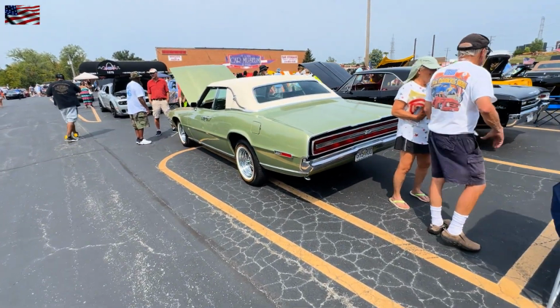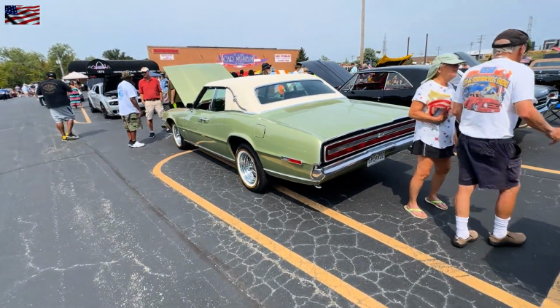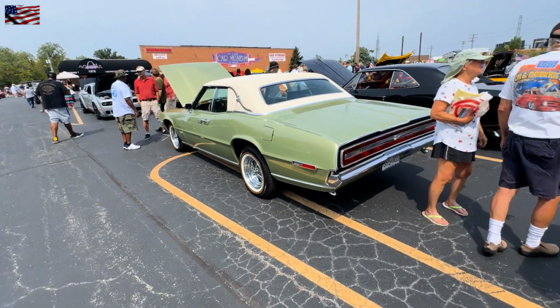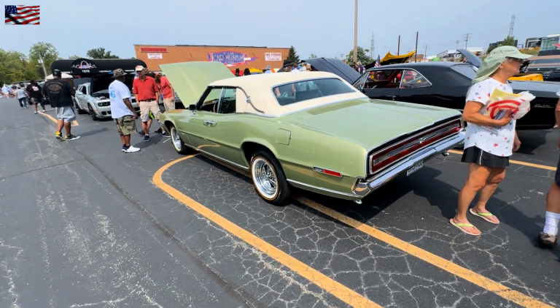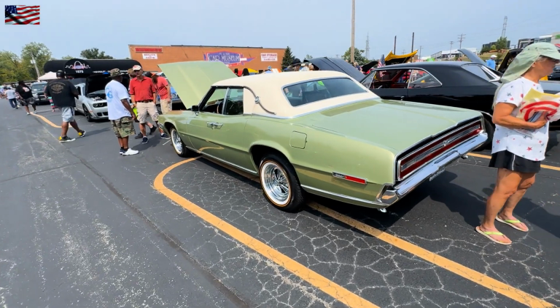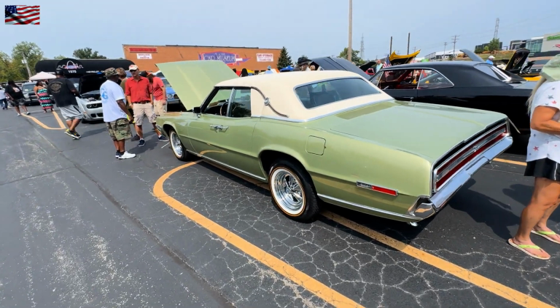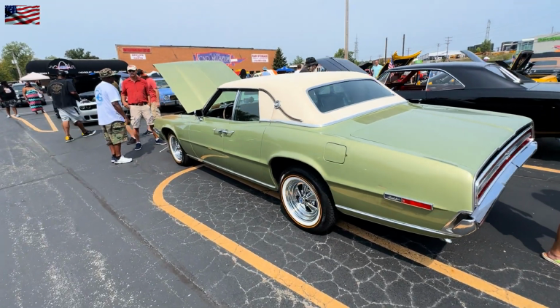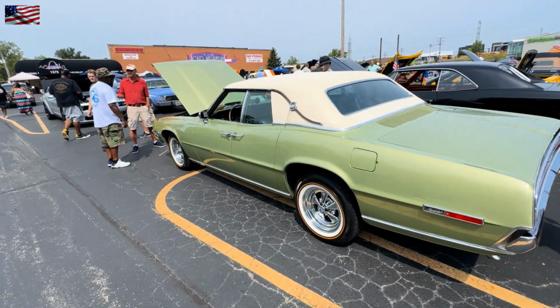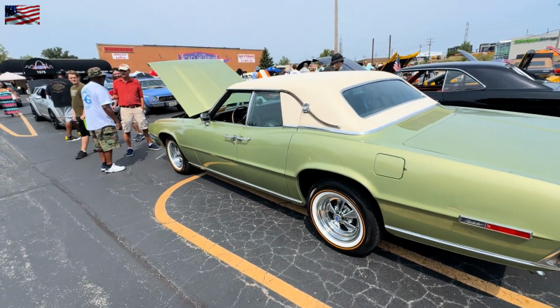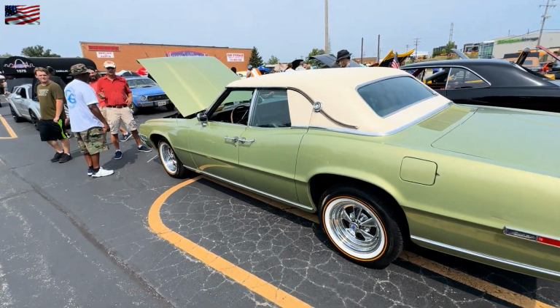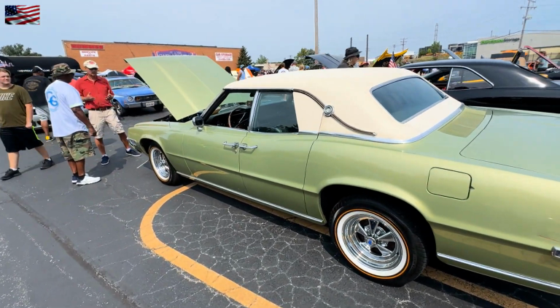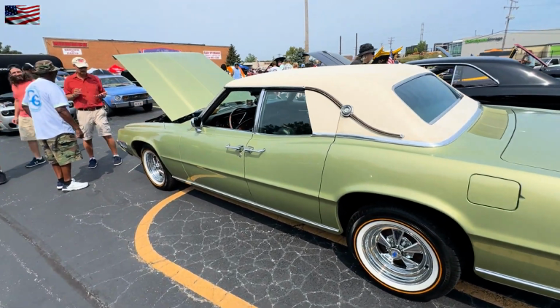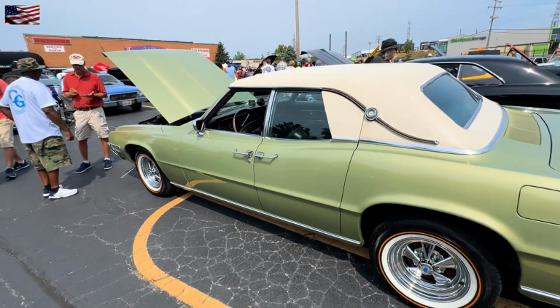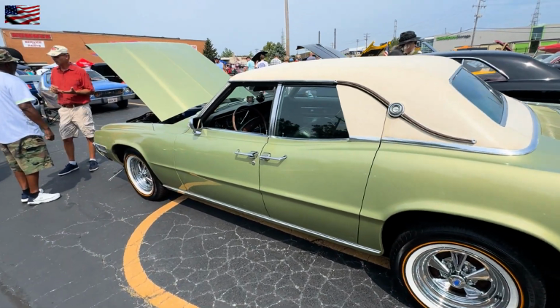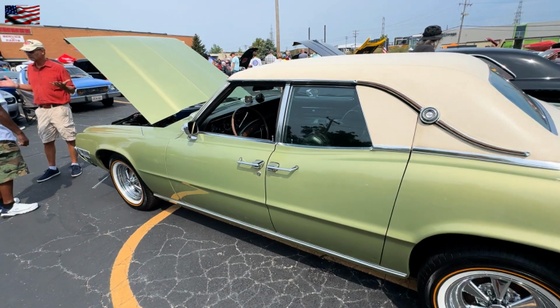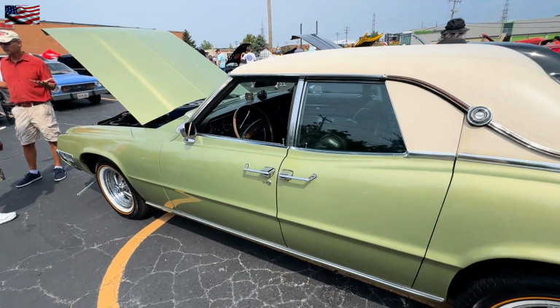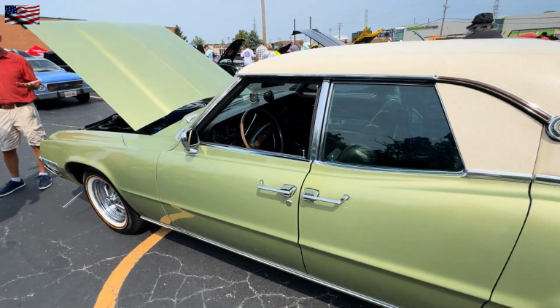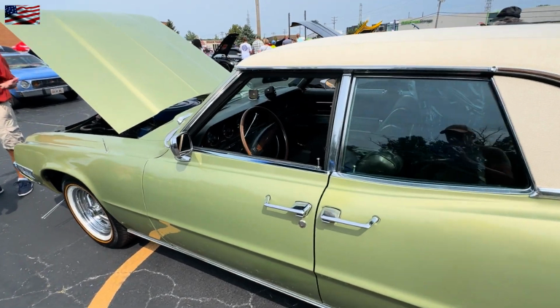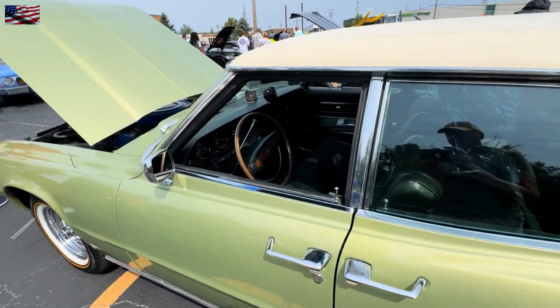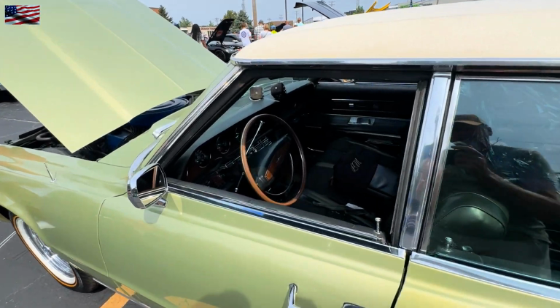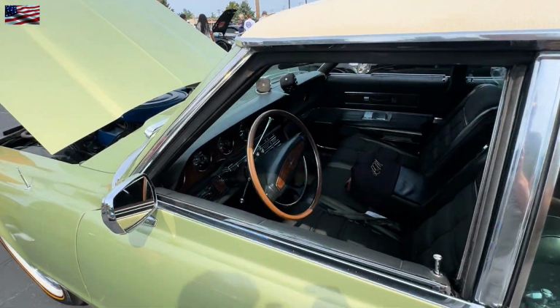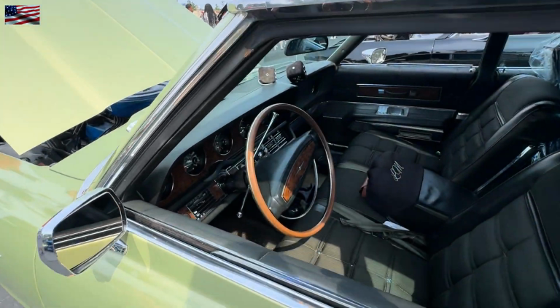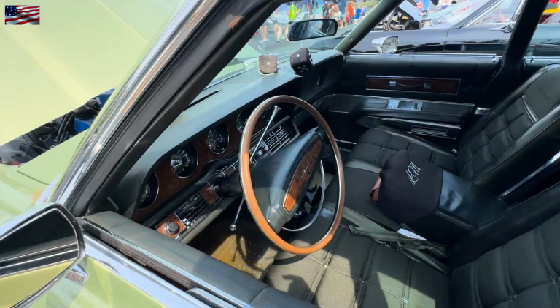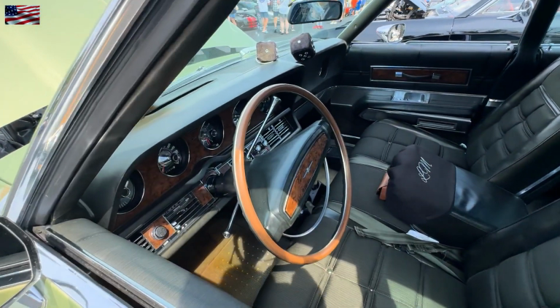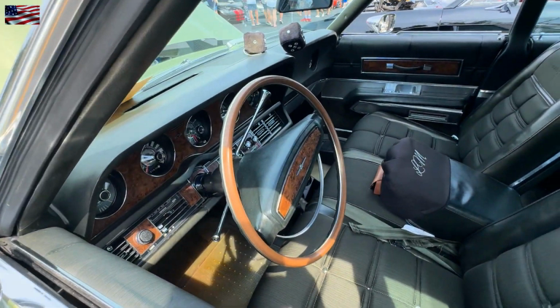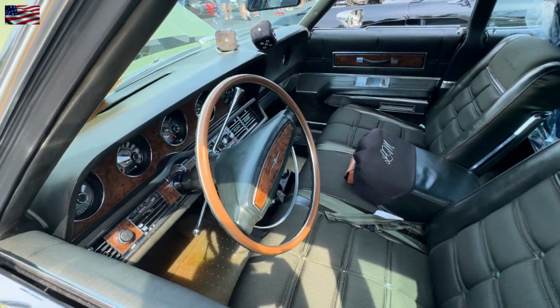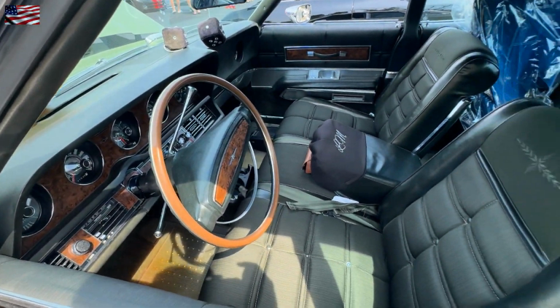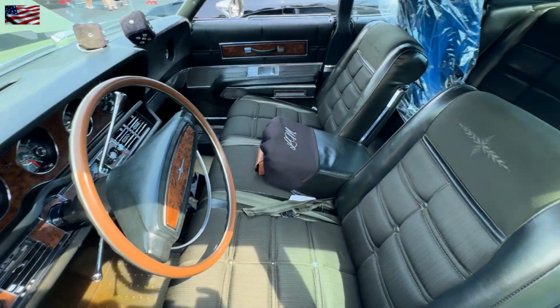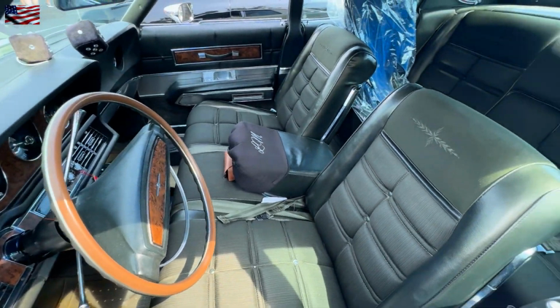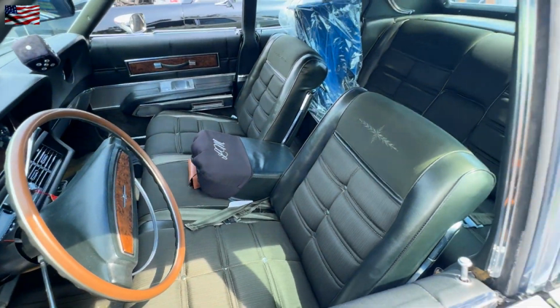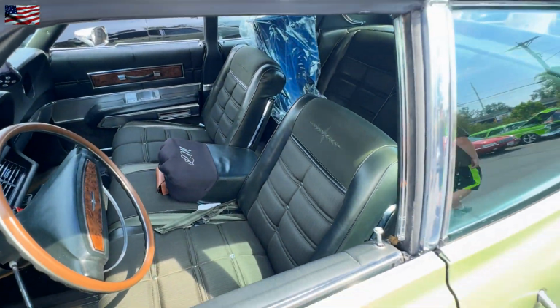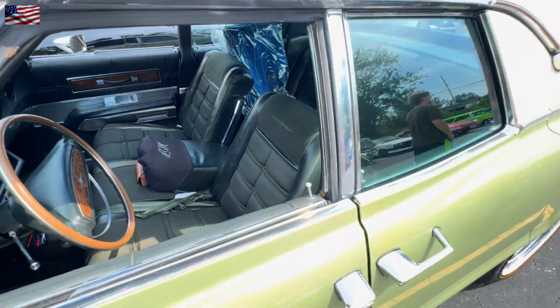Love this T-Bird with suicide doors. Hopefully I run into the owner of this one. Growing up, I had a friend that had one of these — he got it from his grandfather.